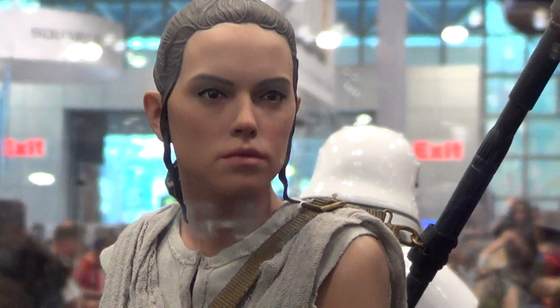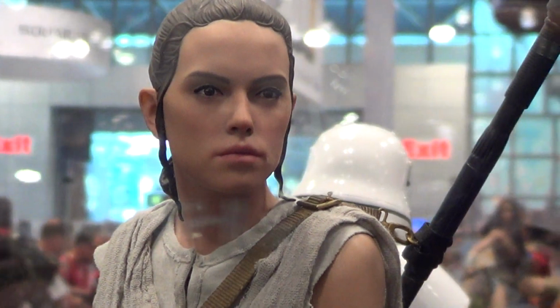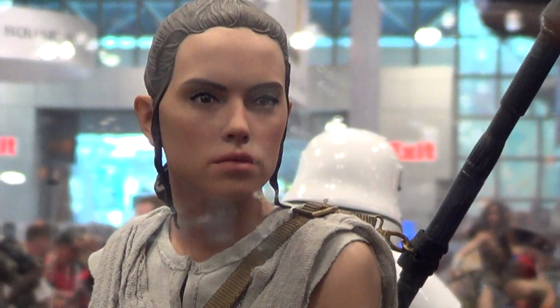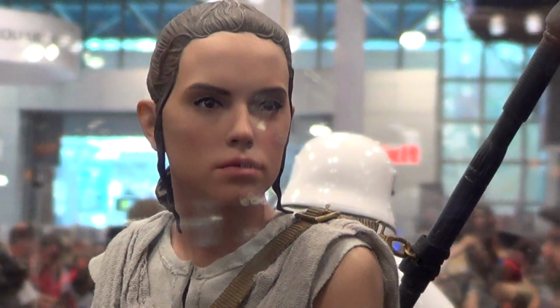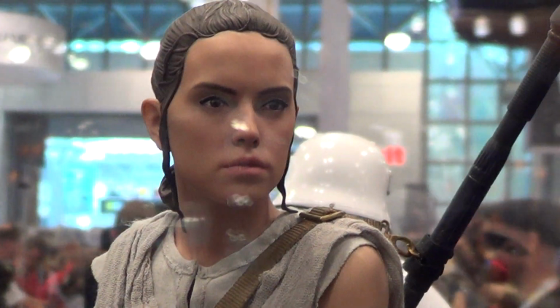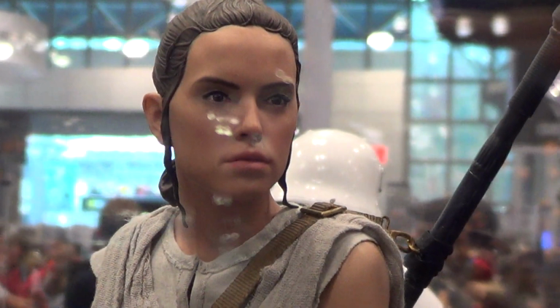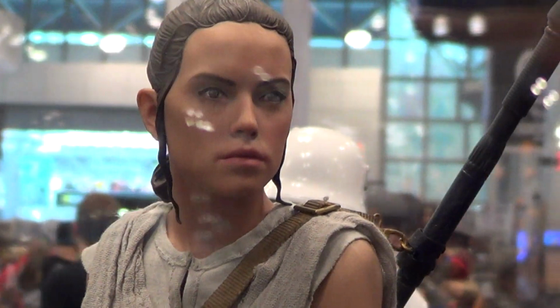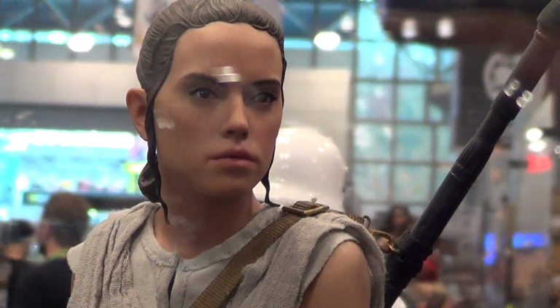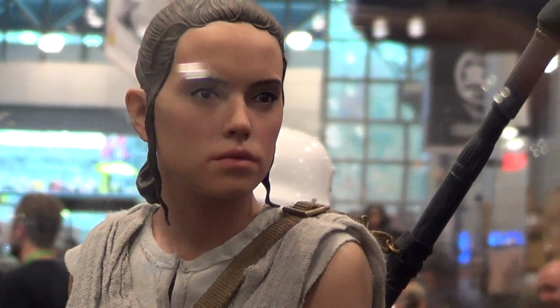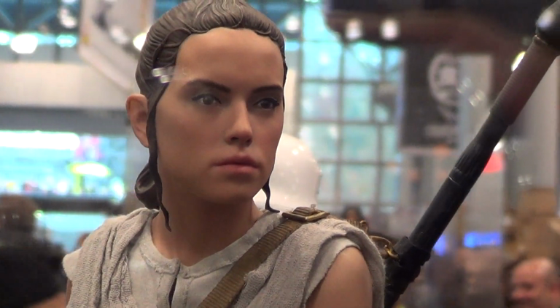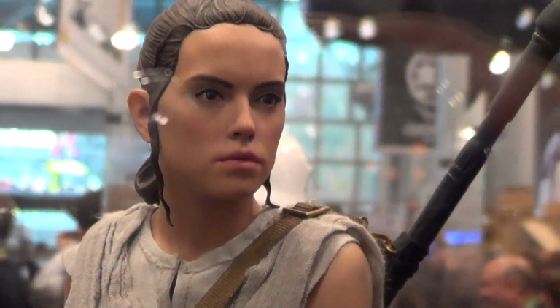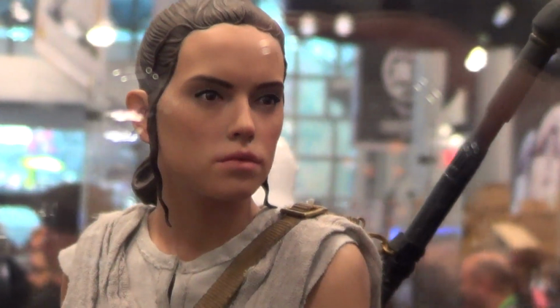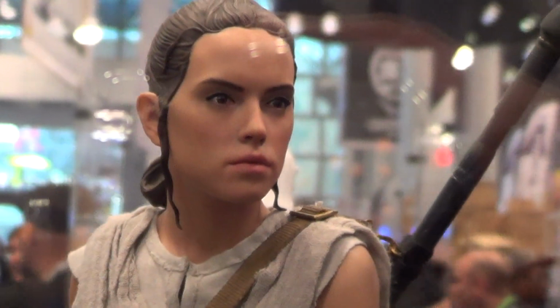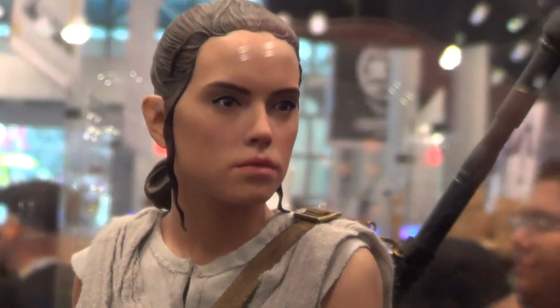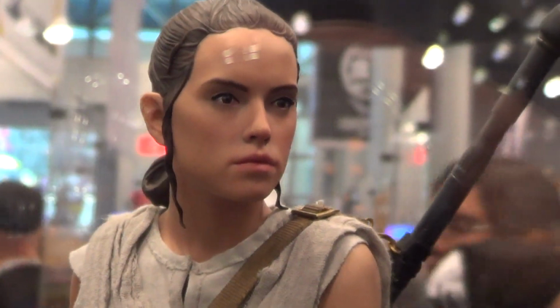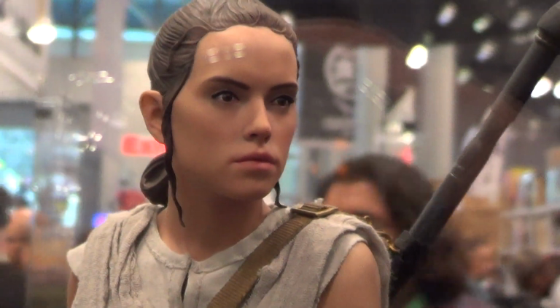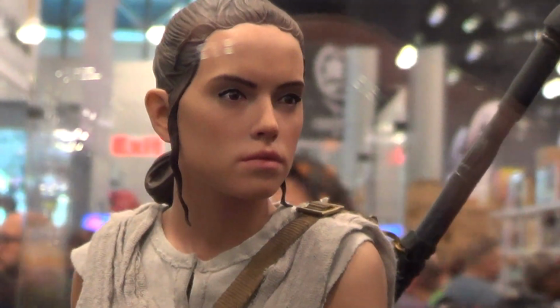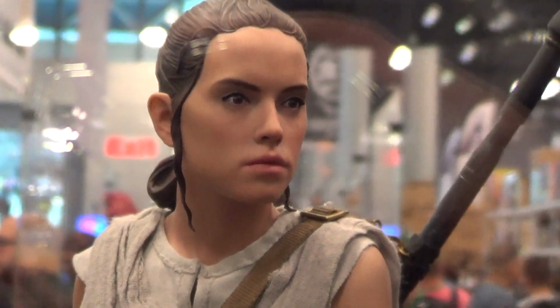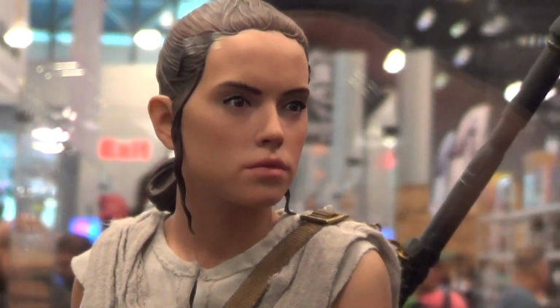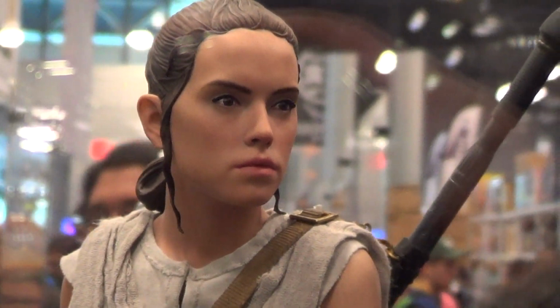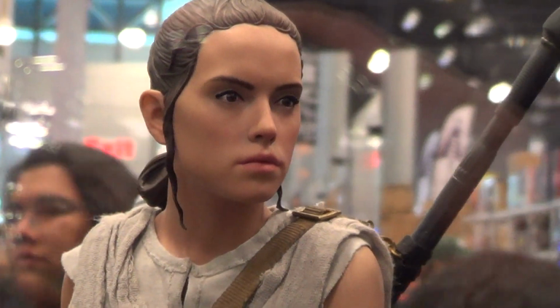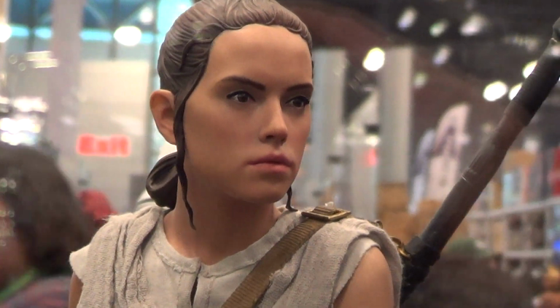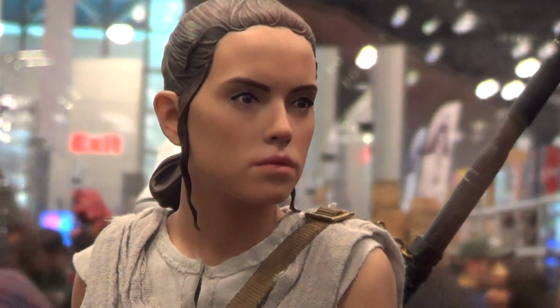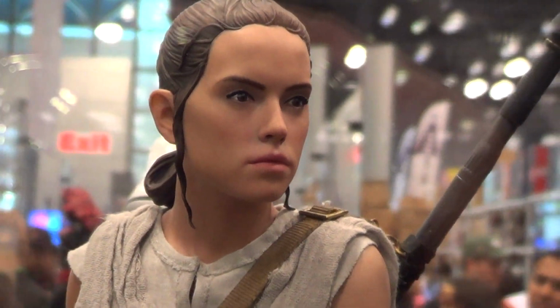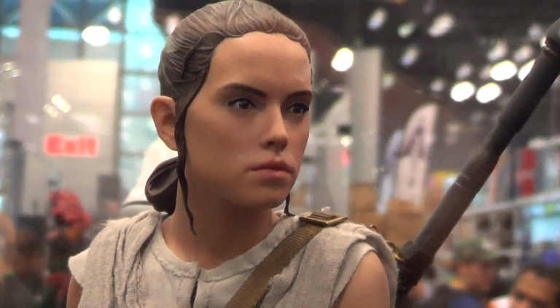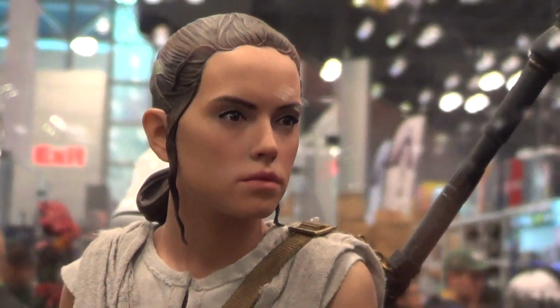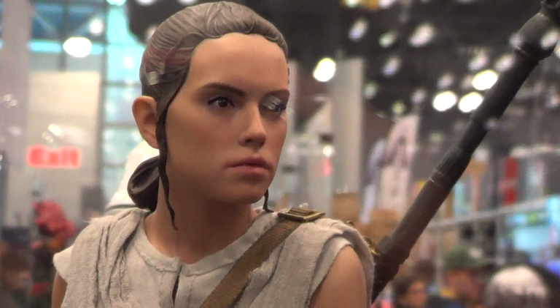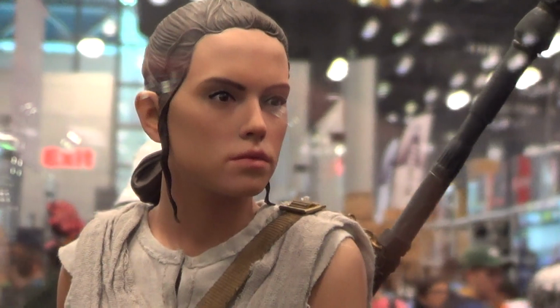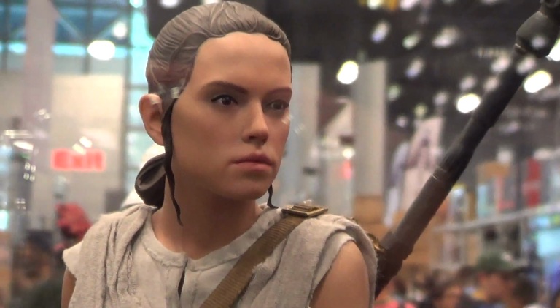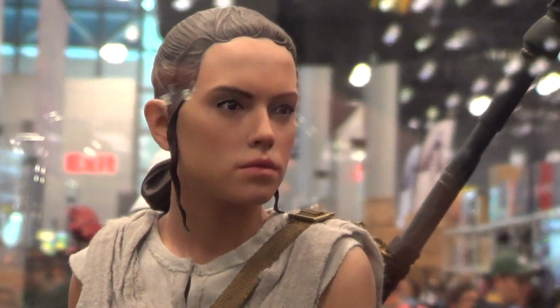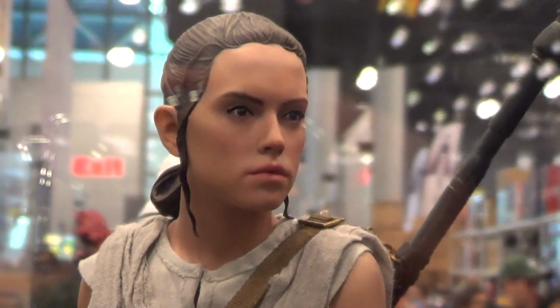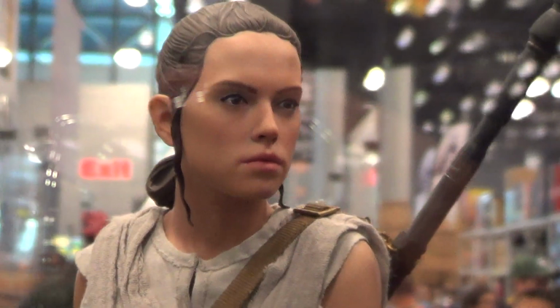What do you think? Does it resemble the artist? I don't know — you decide.